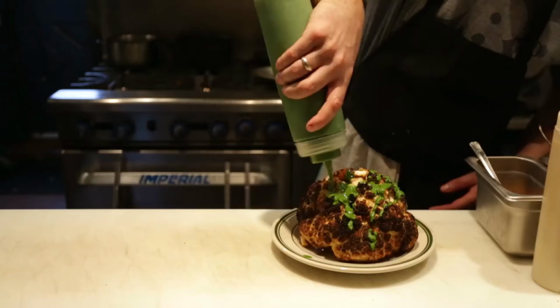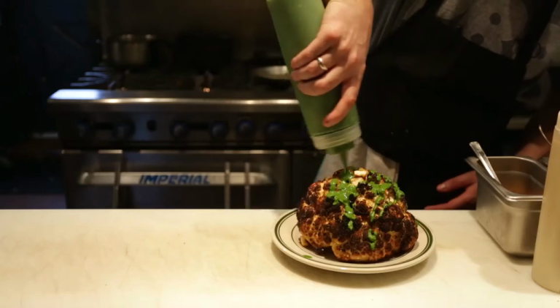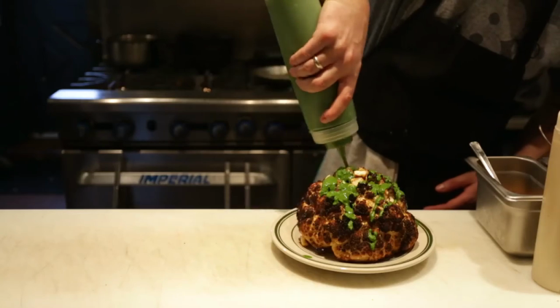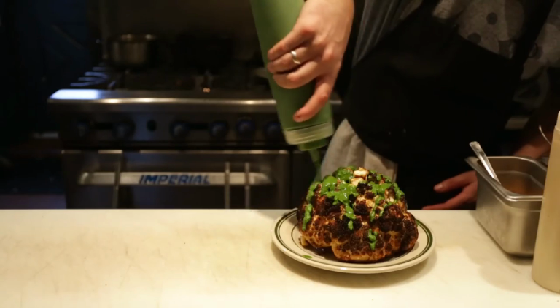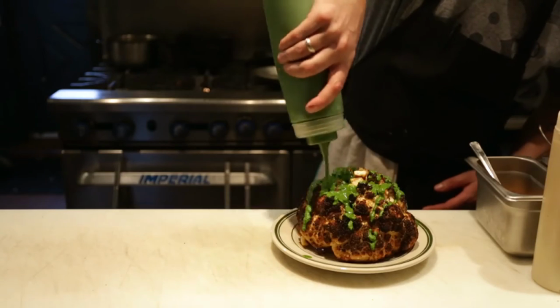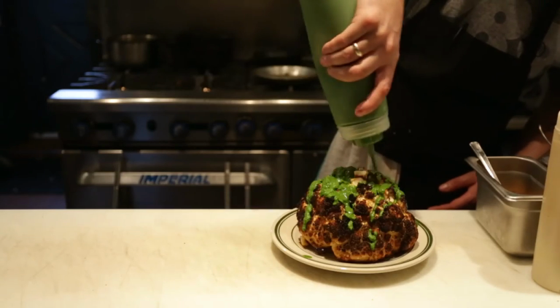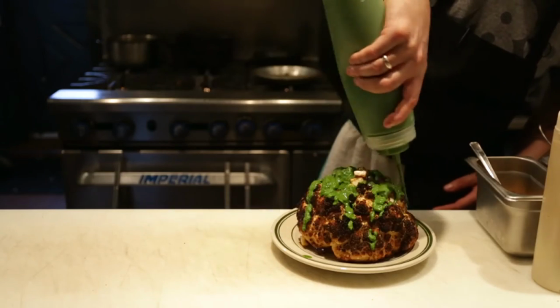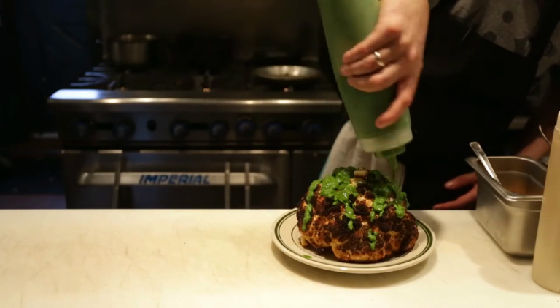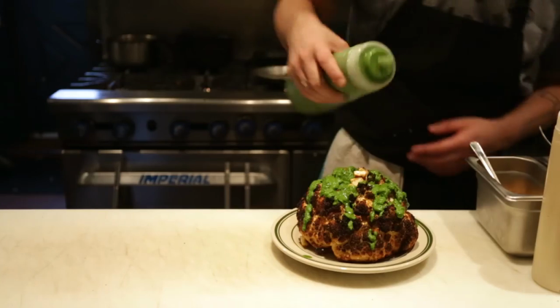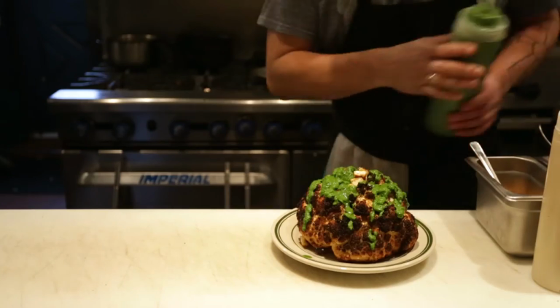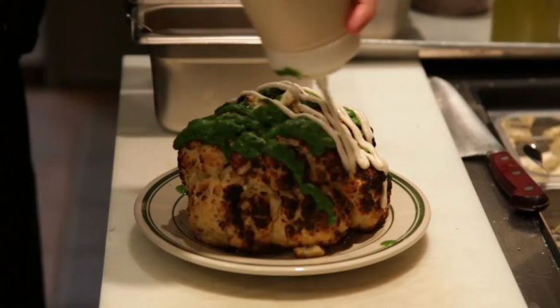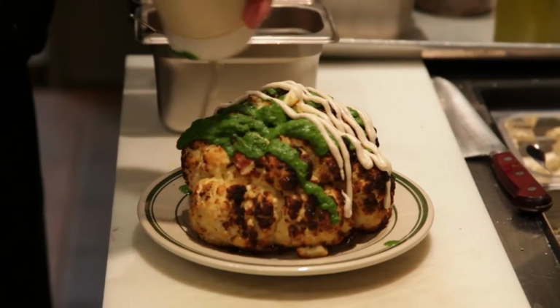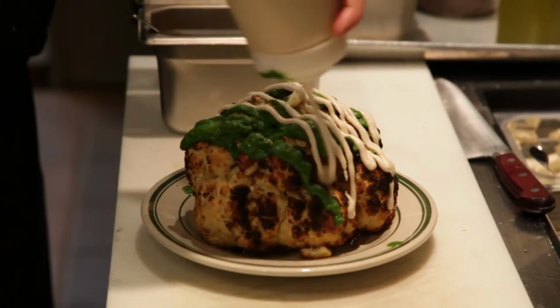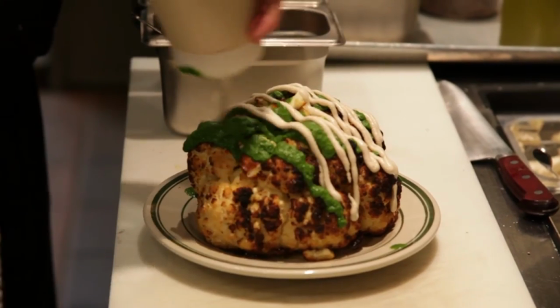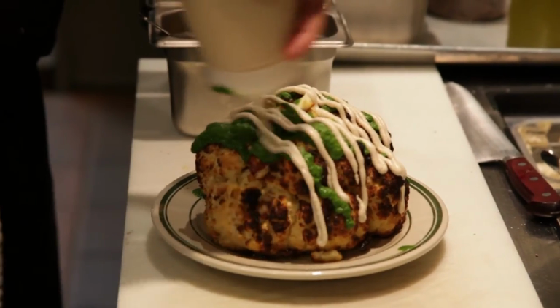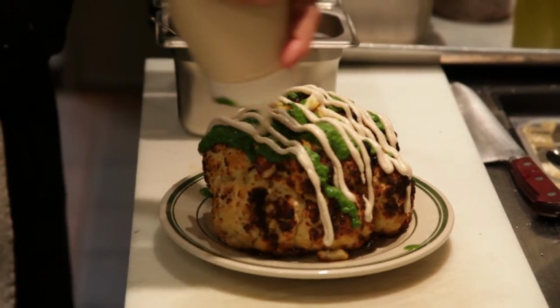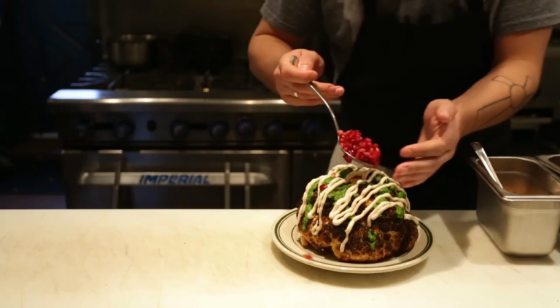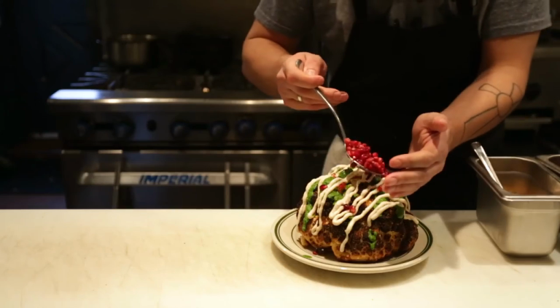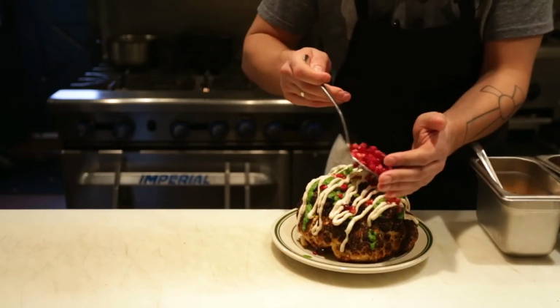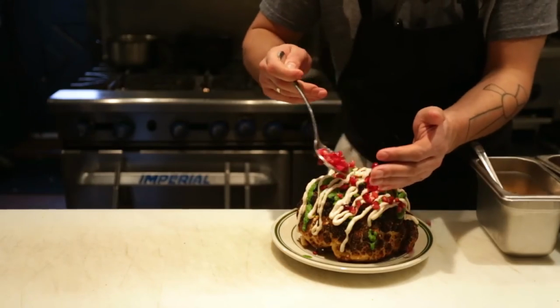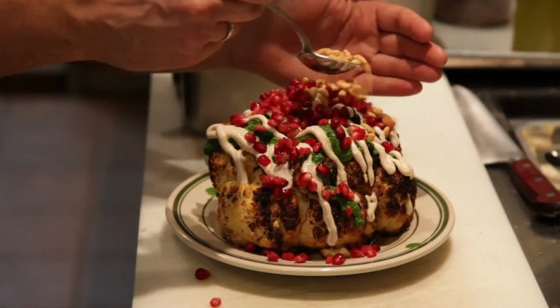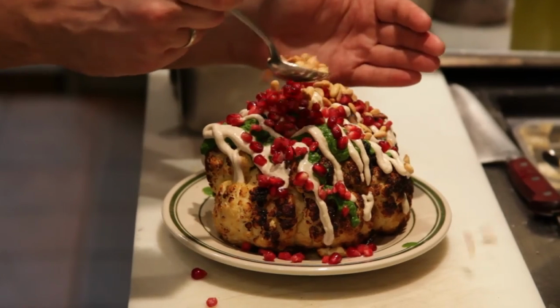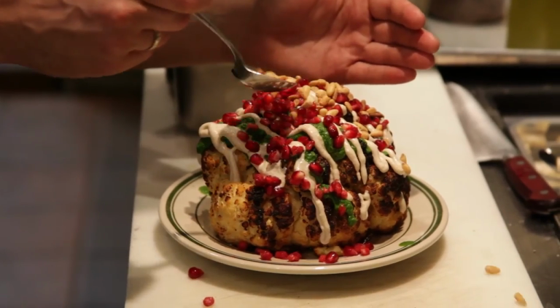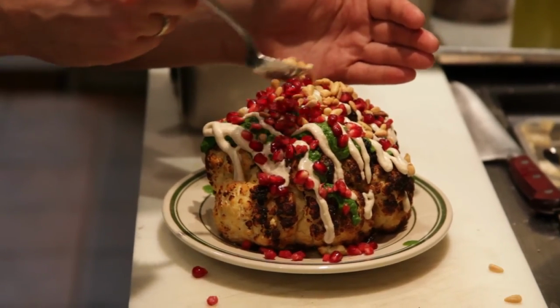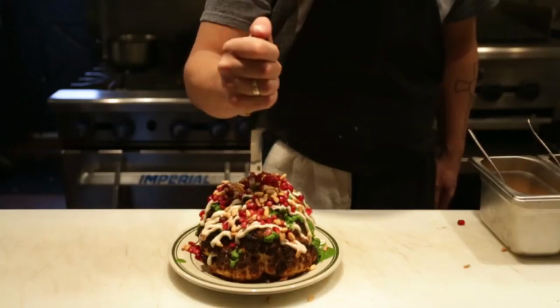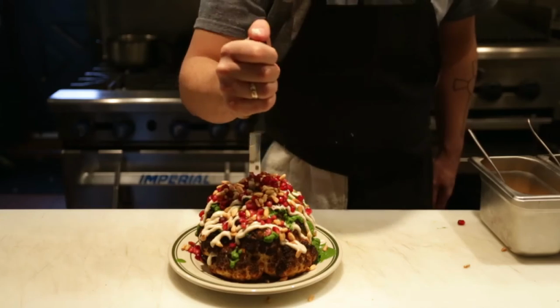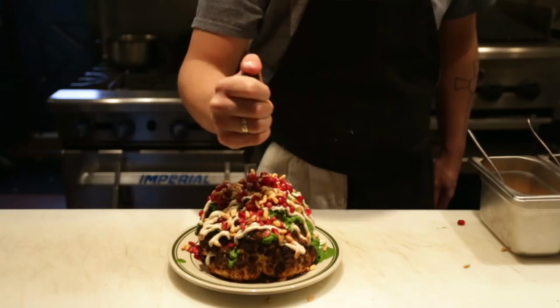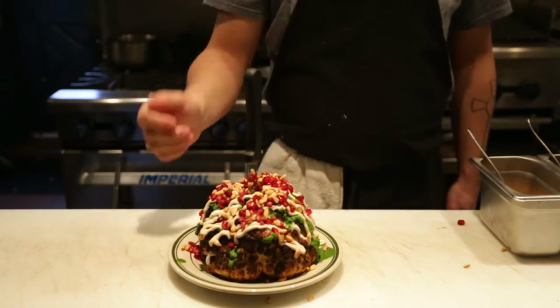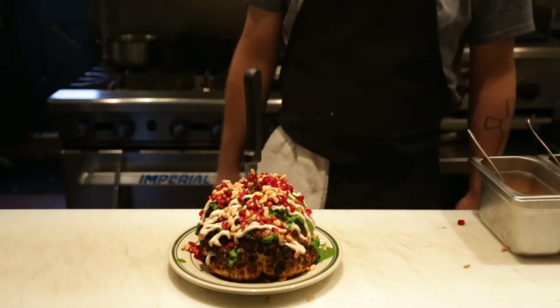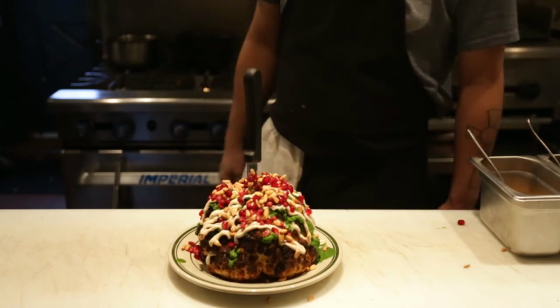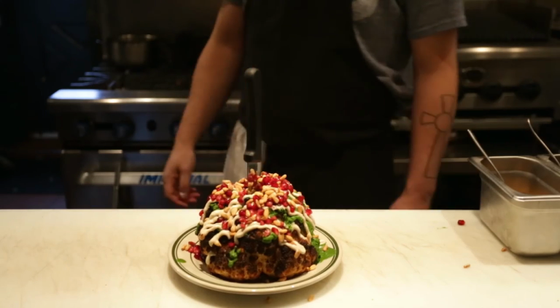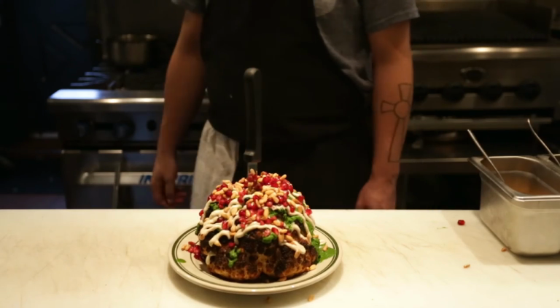Then when we pull it out, we top it off with a little bit of our shkug, tahina dressing, pine nuts, and pomegranates. And that's it. And we stick a knife in it — that's what we do too.